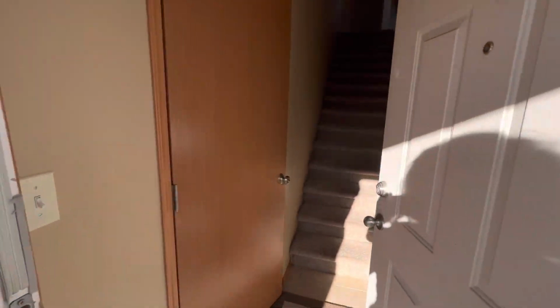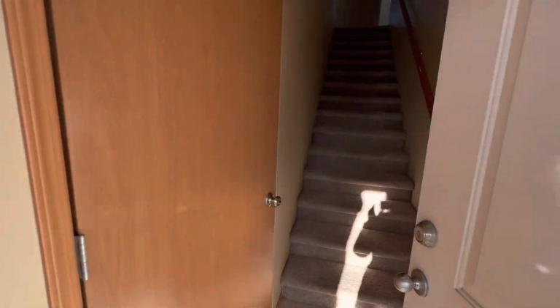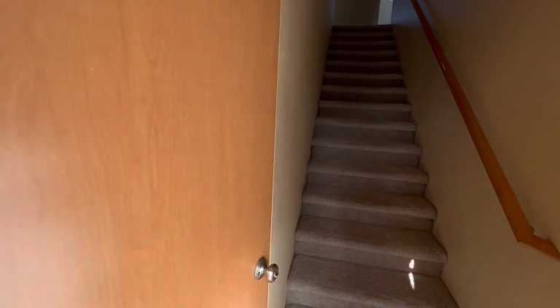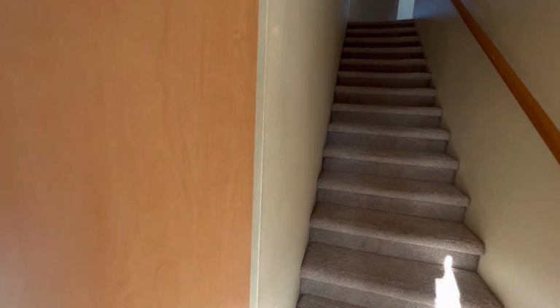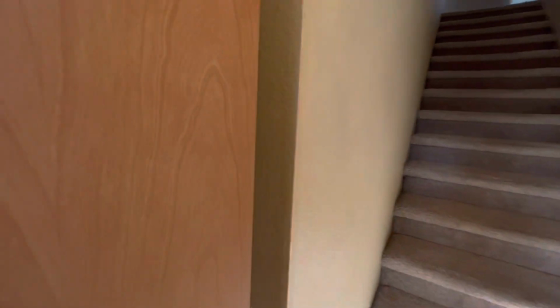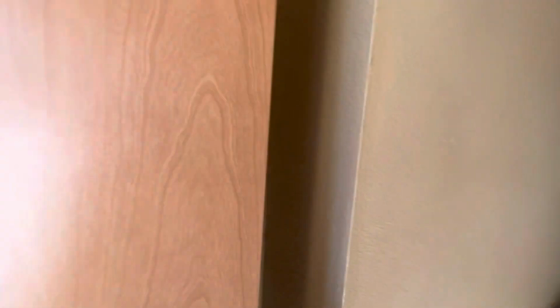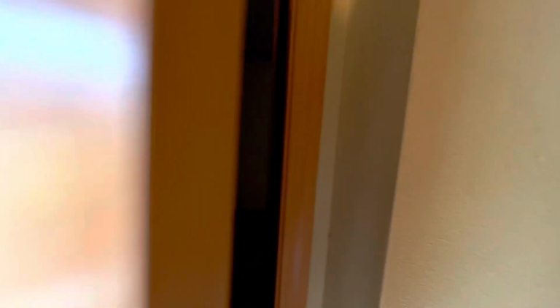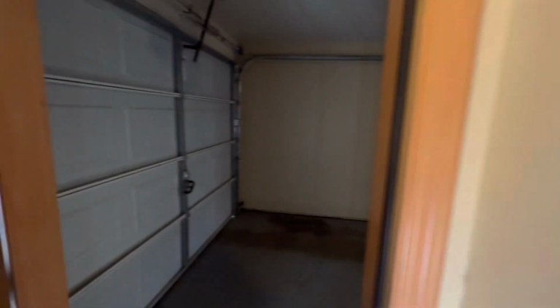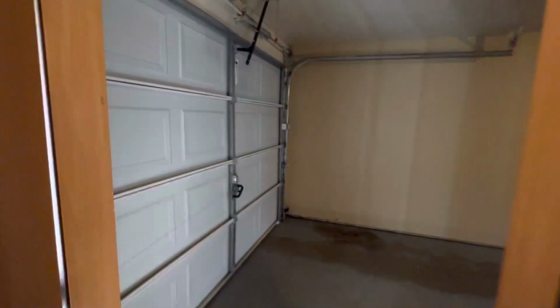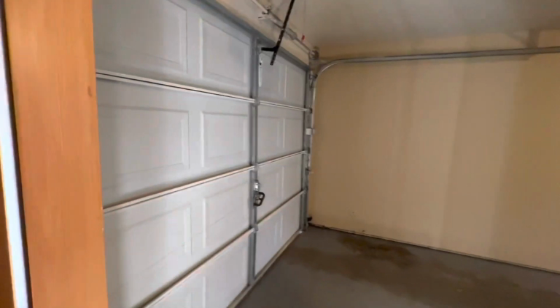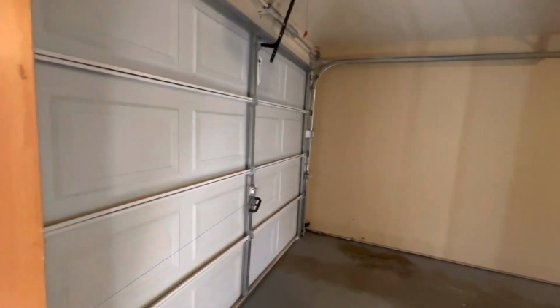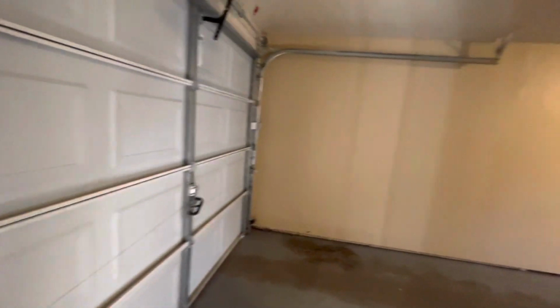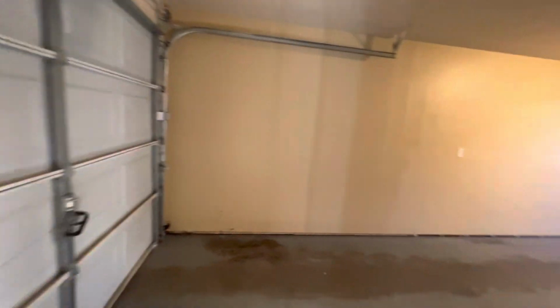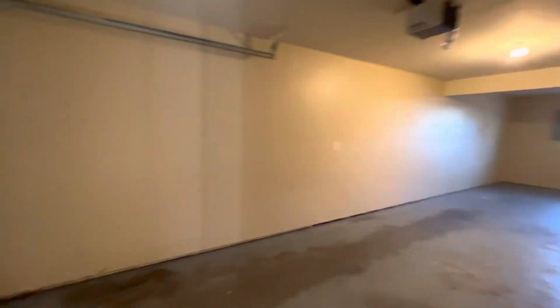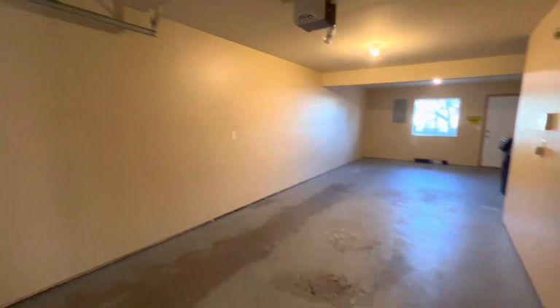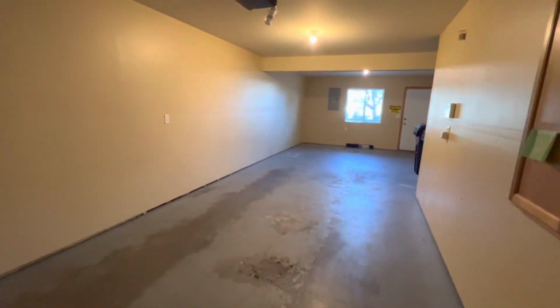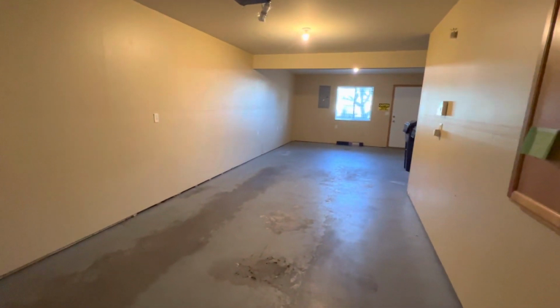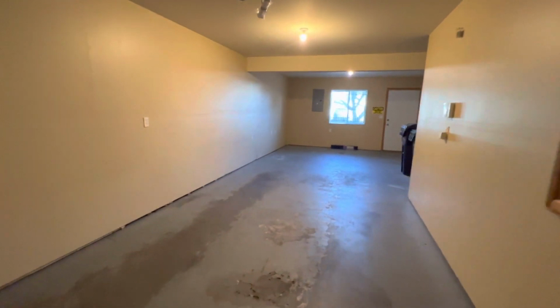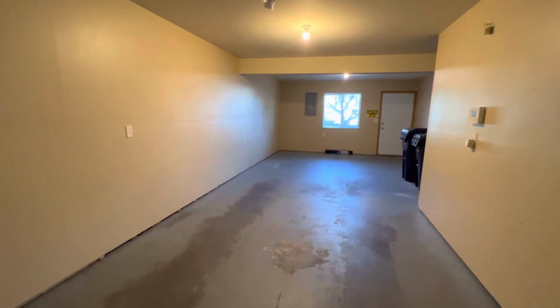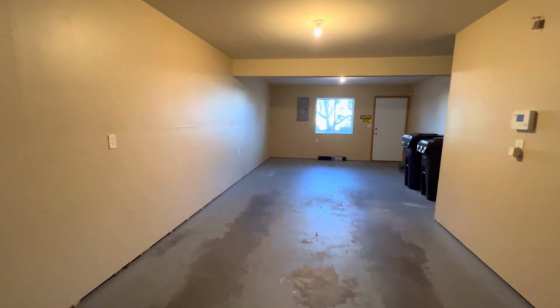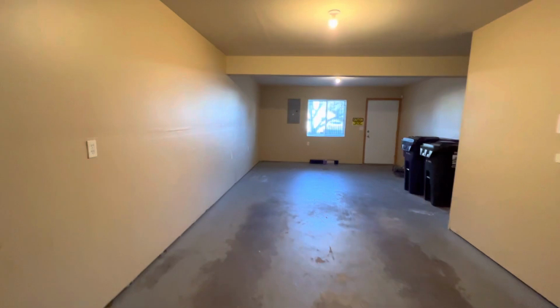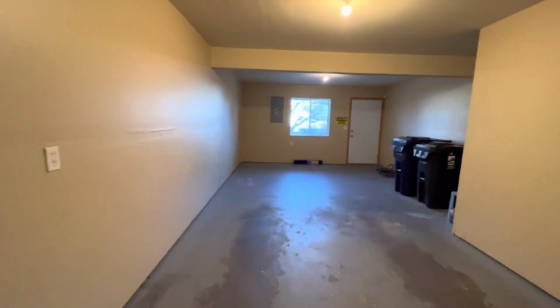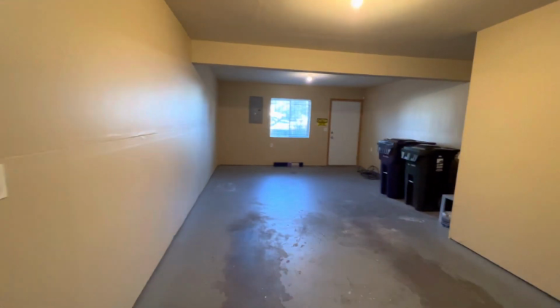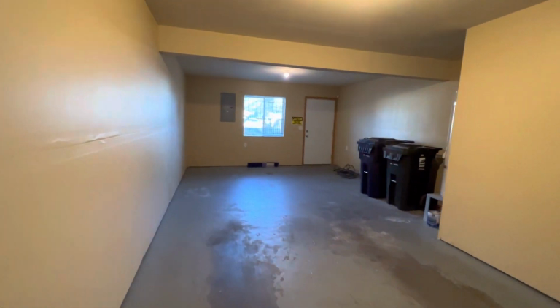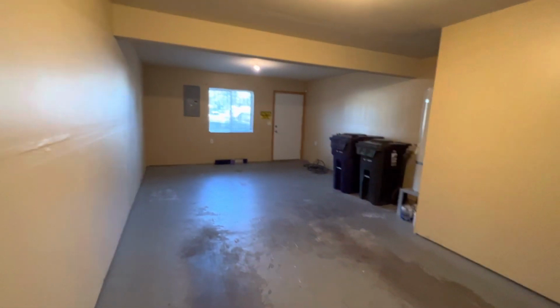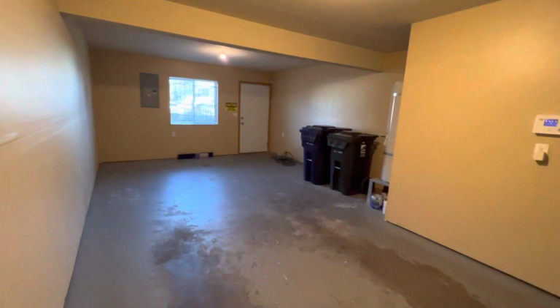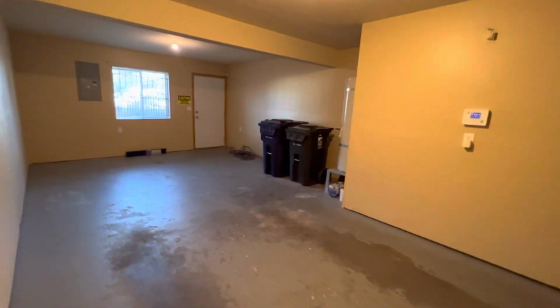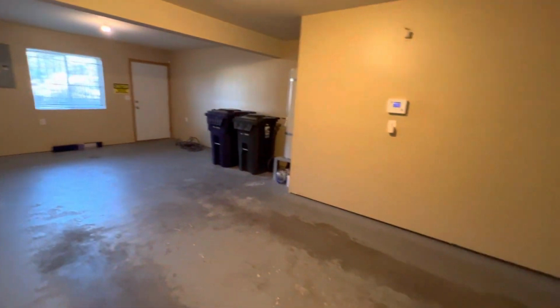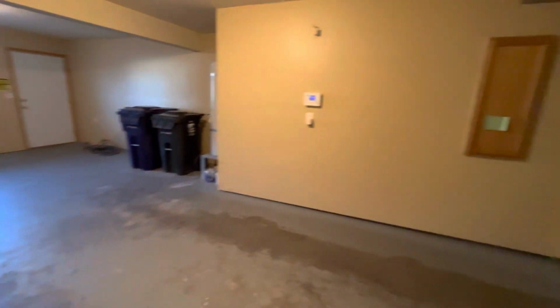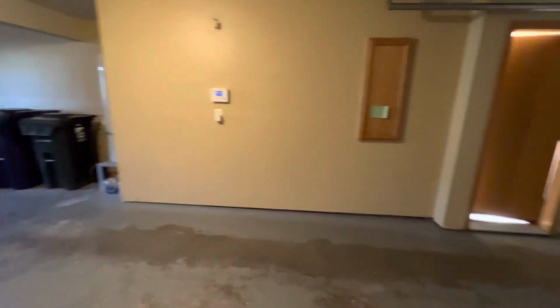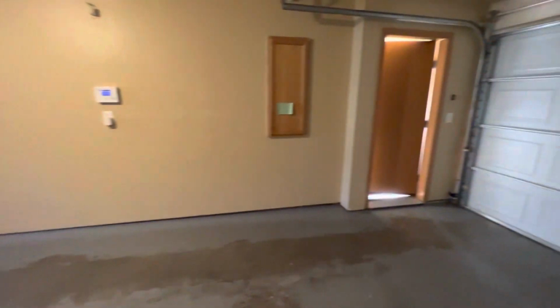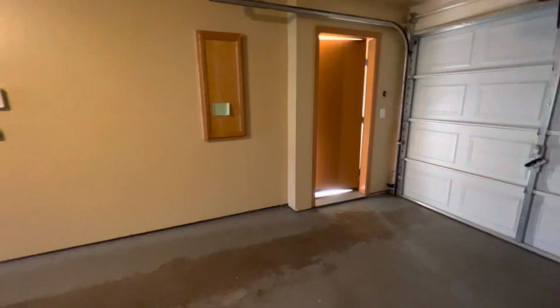As we enter into the front door we'll go off to the left here and see the garage. It is a one-car garage but it's extra long so it's got lots of storage. Might even be able to get two smaller cars in here tandem style.